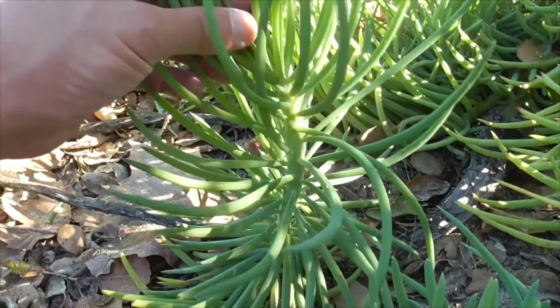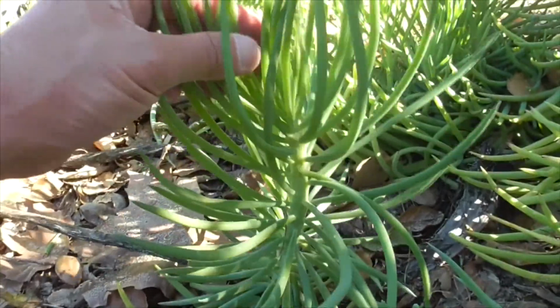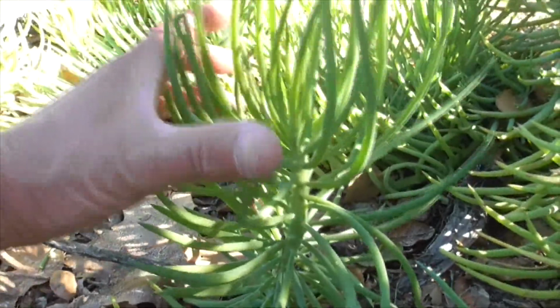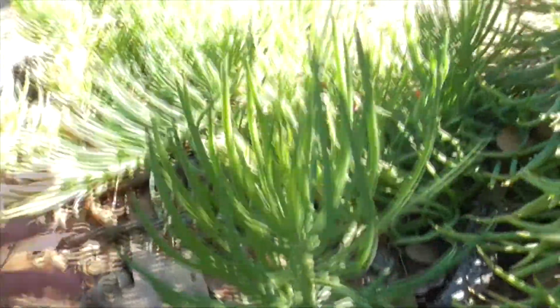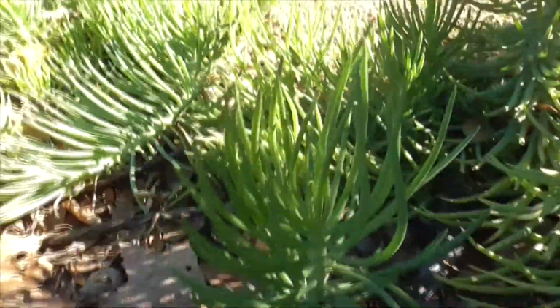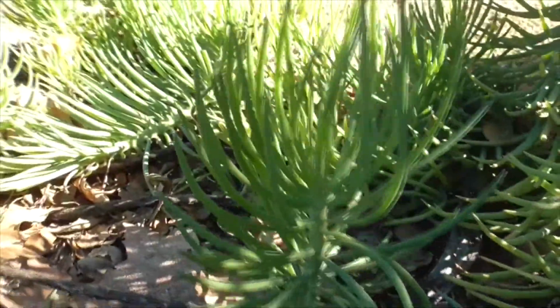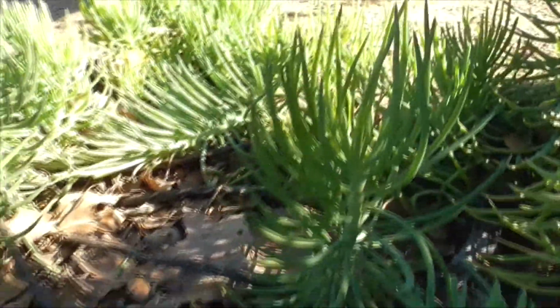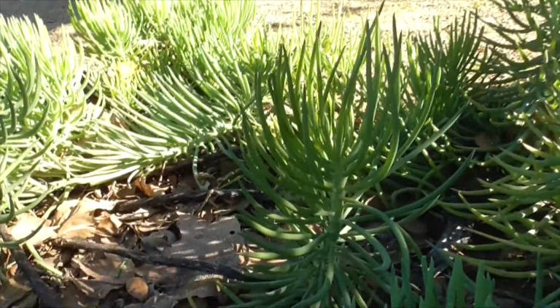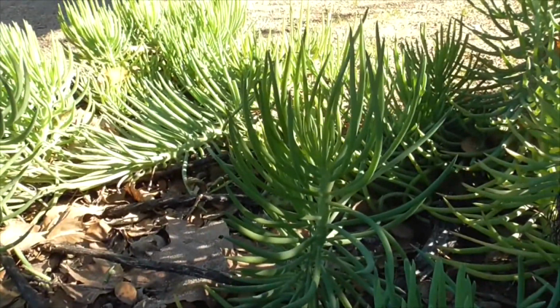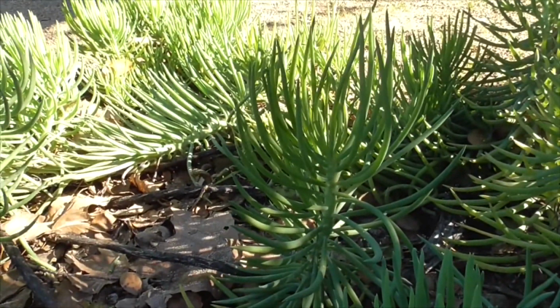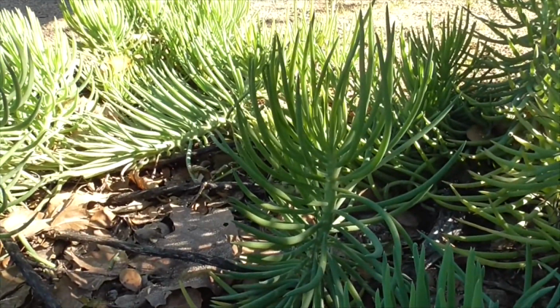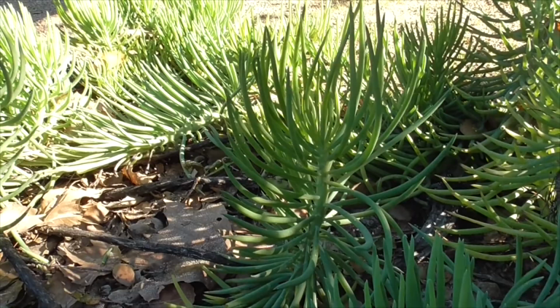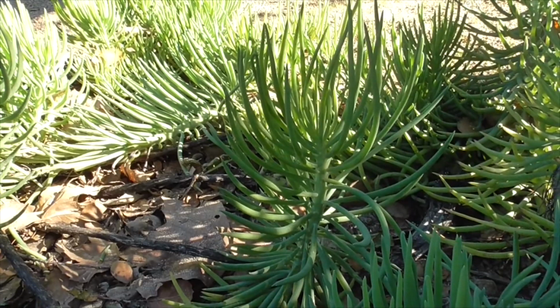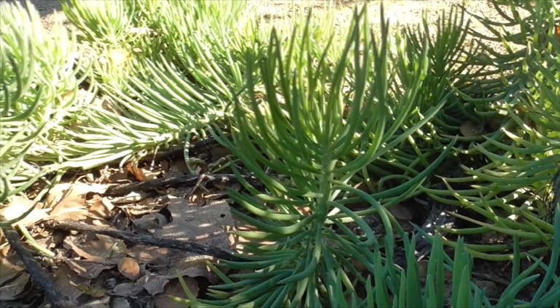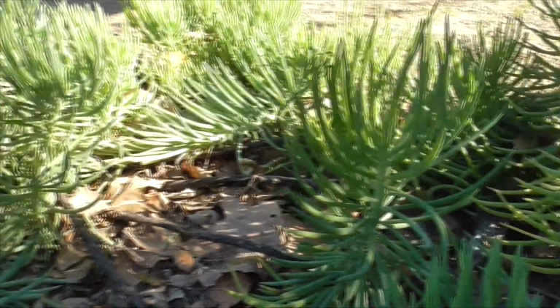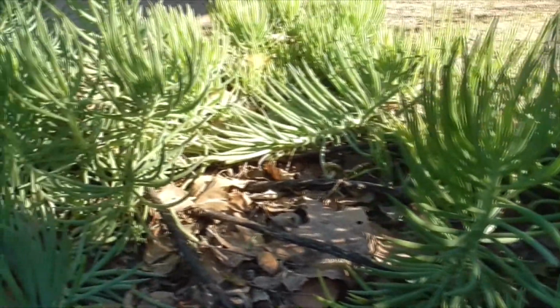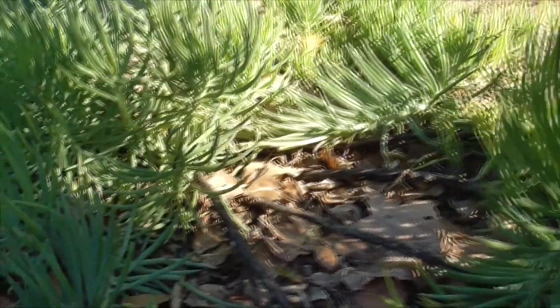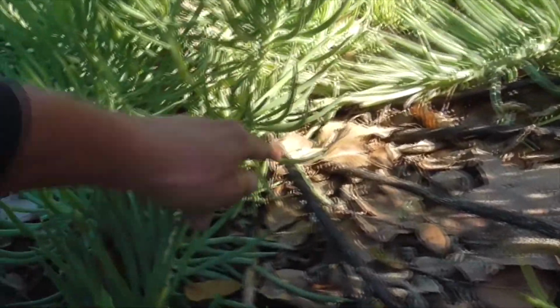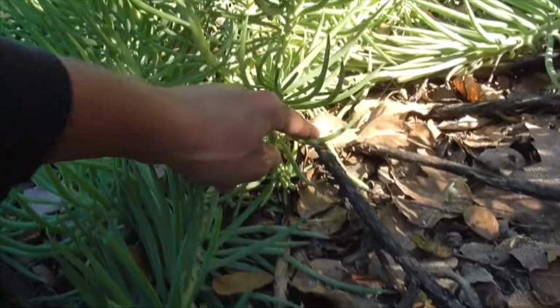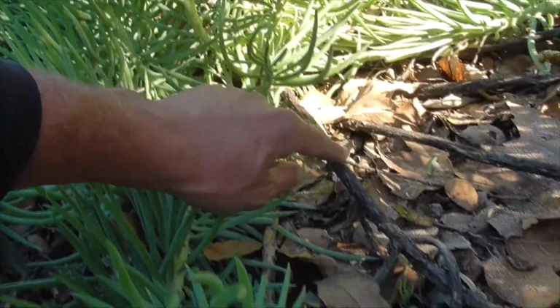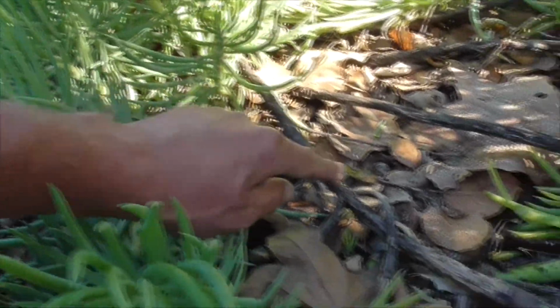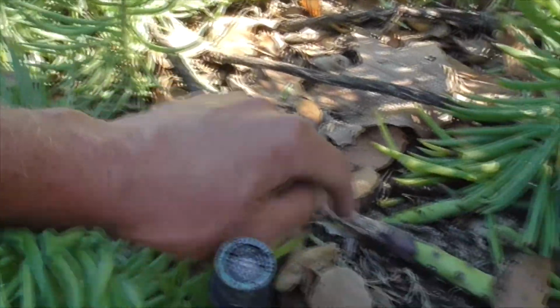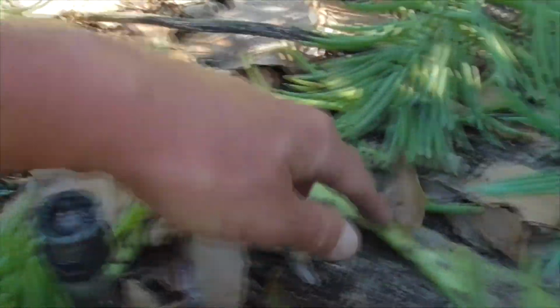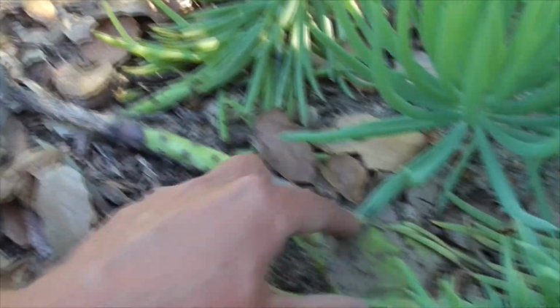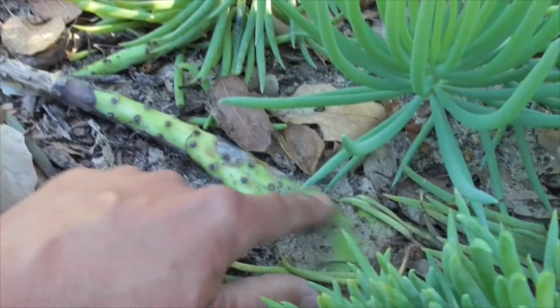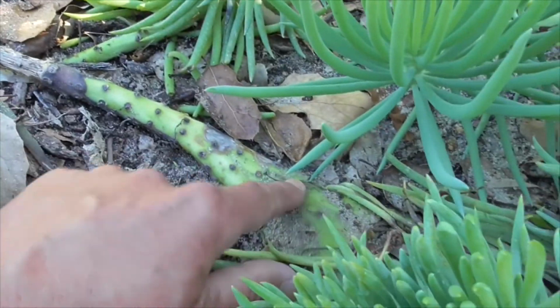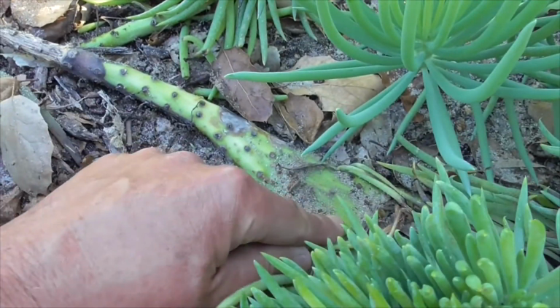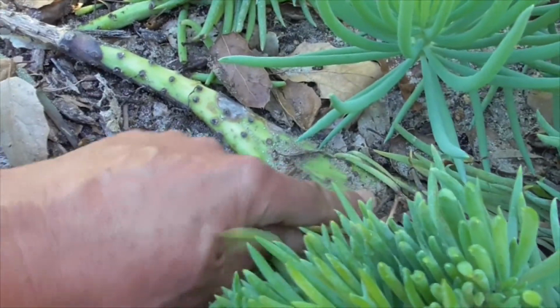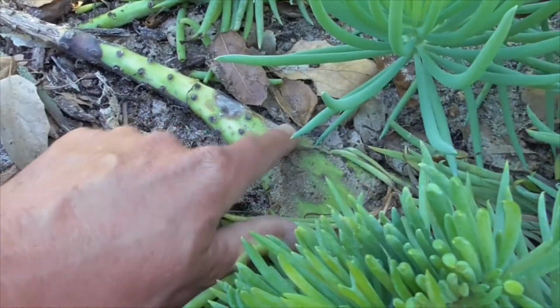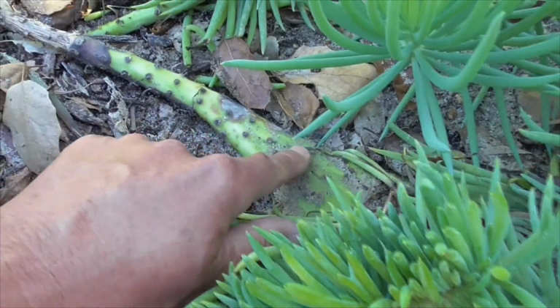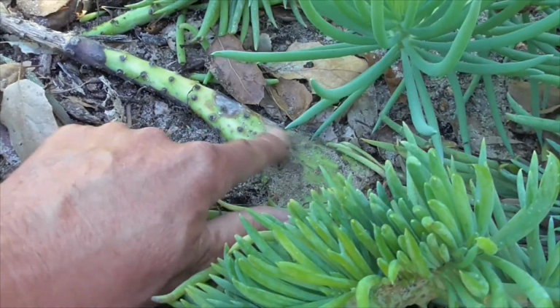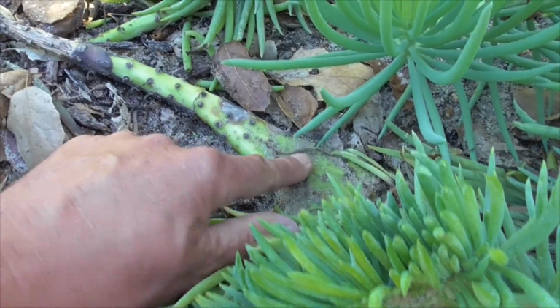And this will root and be just like the mother. But sometimes you get a mutation called cresting. So instead of producing more branches or stems, it'll send out this stem here, which is very flat — see that? Now it's all flat here, like that.